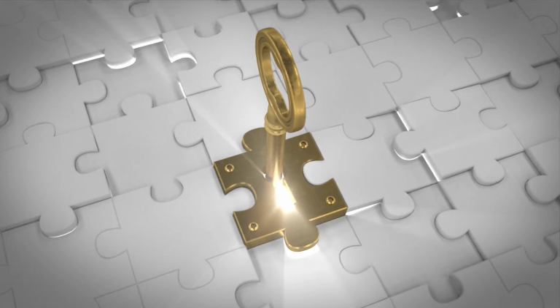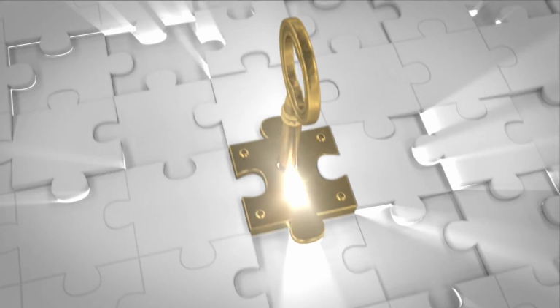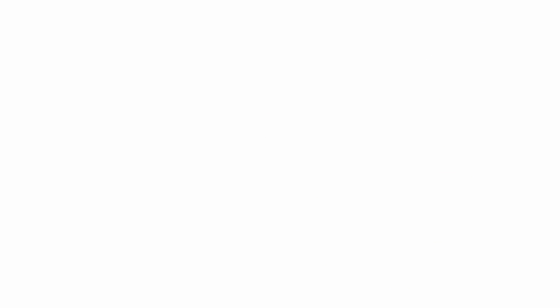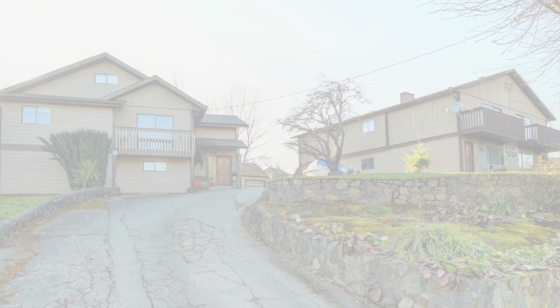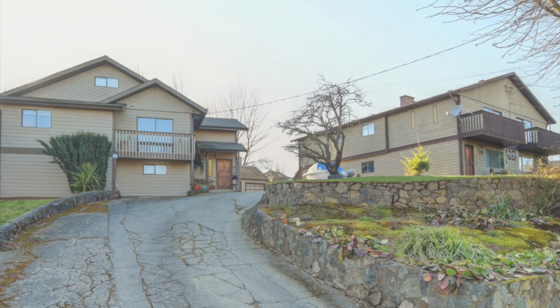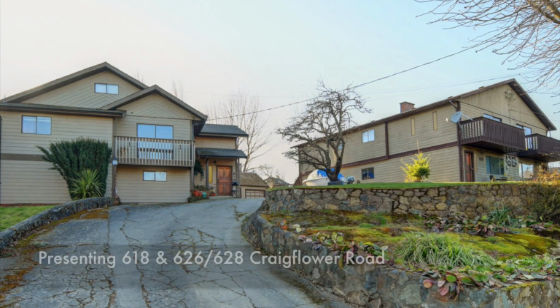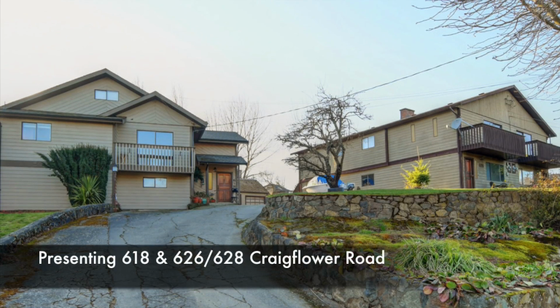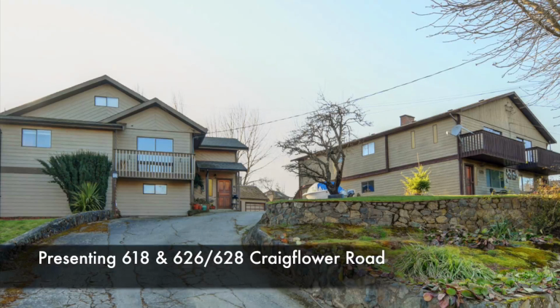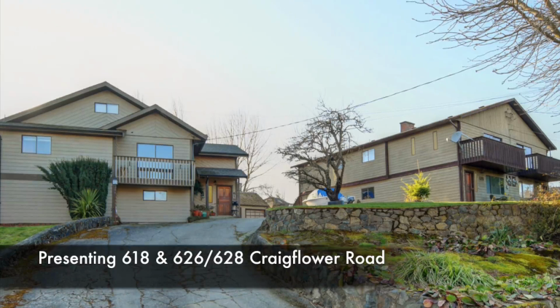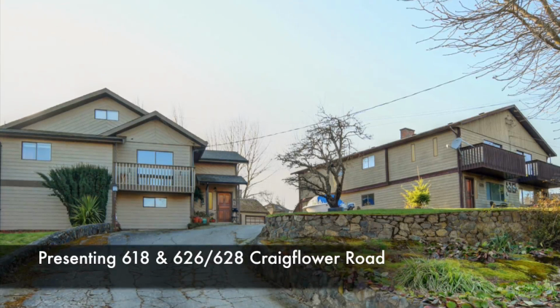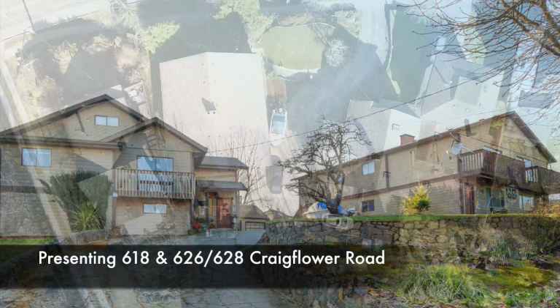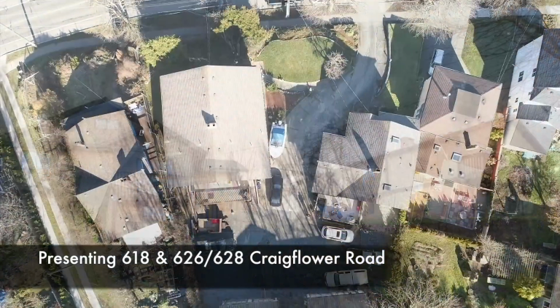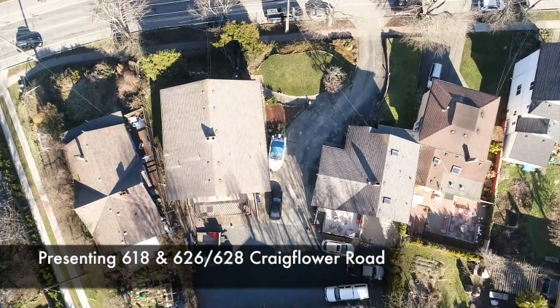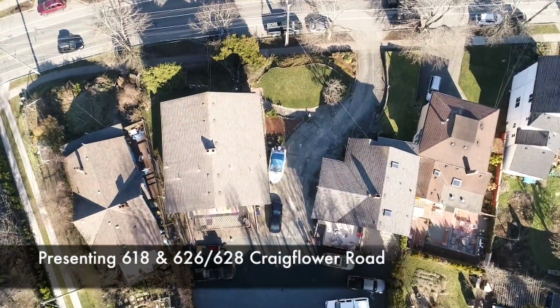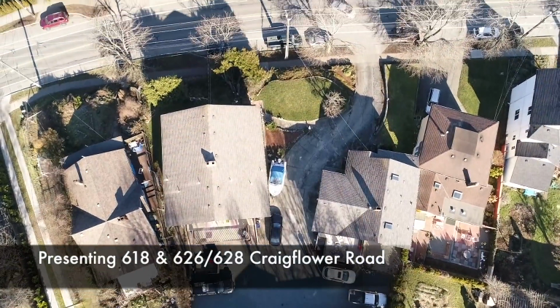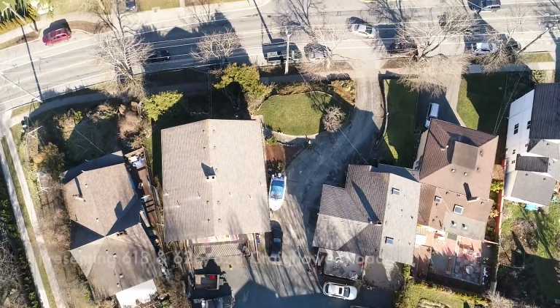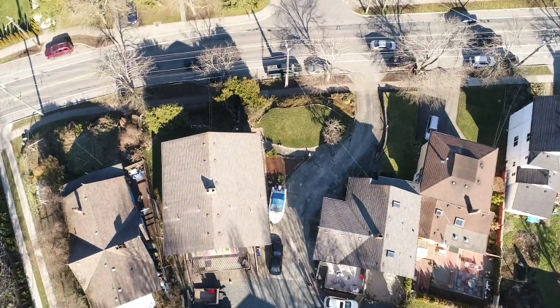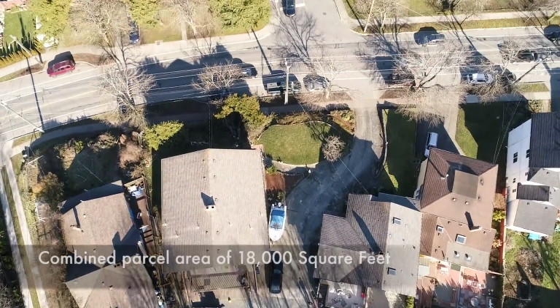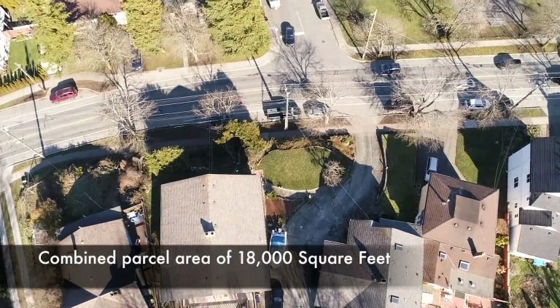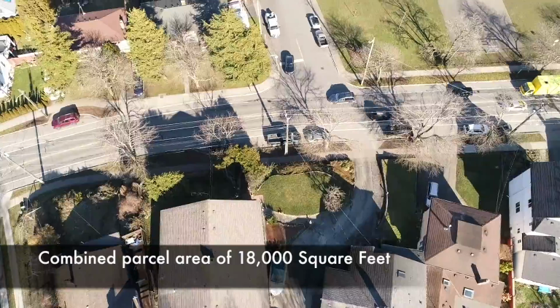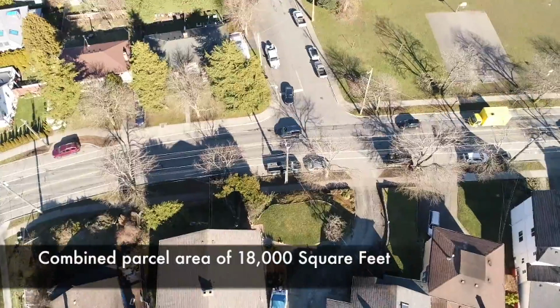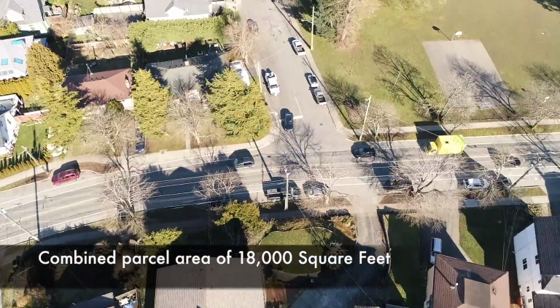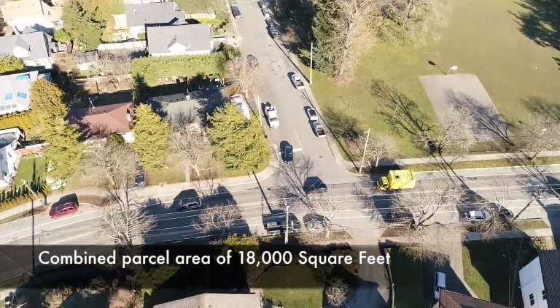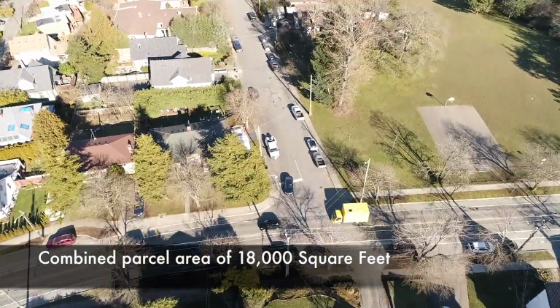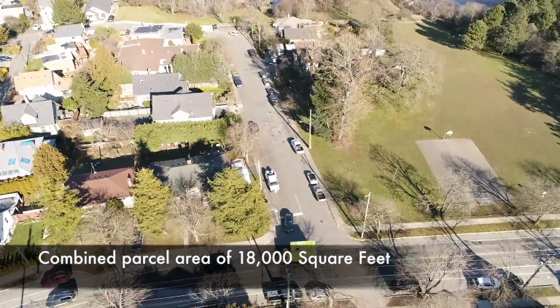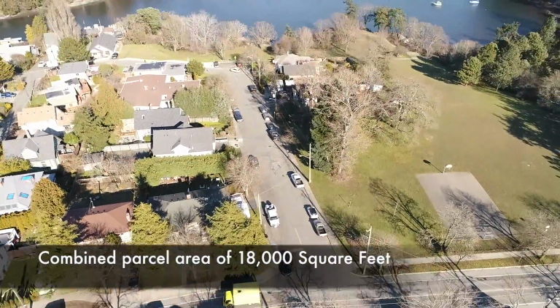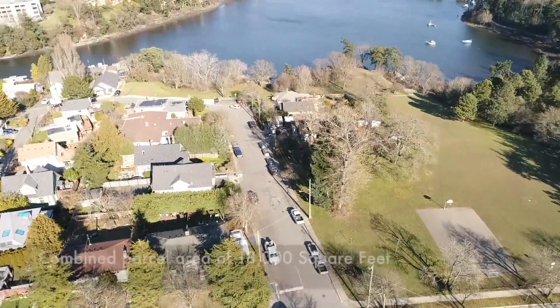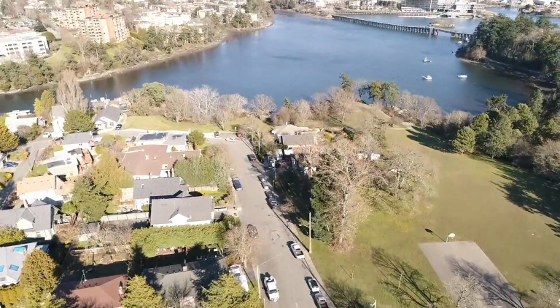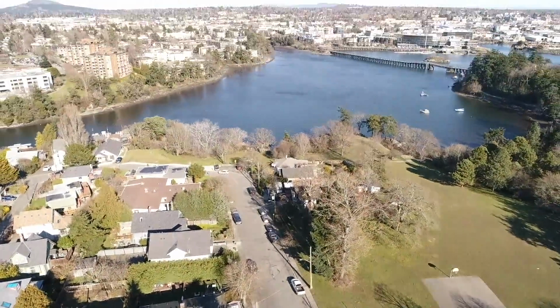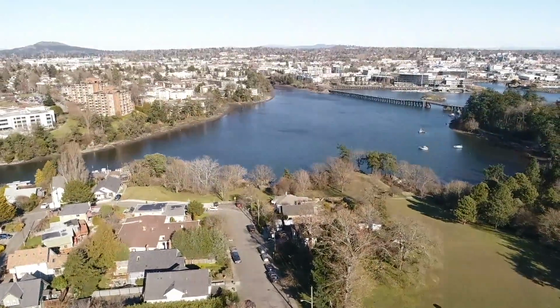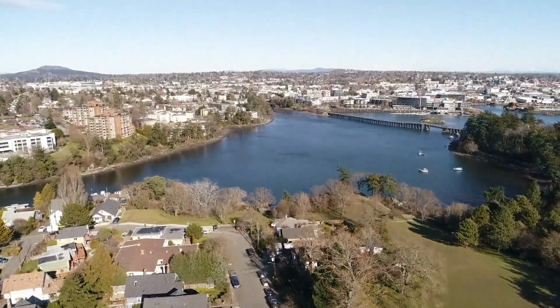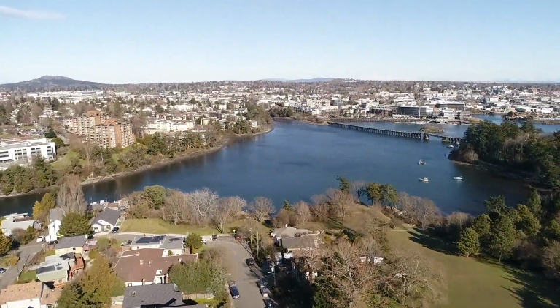For the first time on market, the Camaretzo's real estate team is pleased to present this unique opportunity for investors and developers to purchase two neighboring properties with a combined parcel area of 18,000 square feet in the highly desirable Victoria West area.